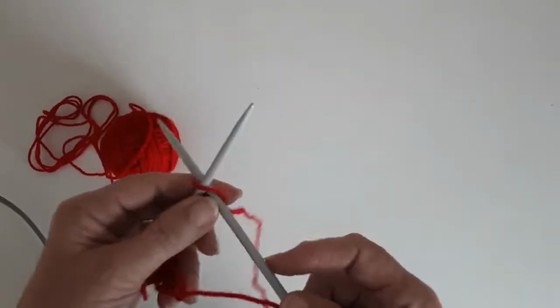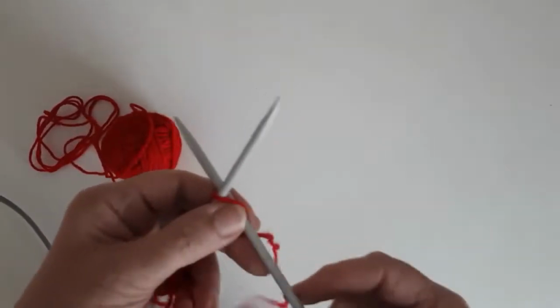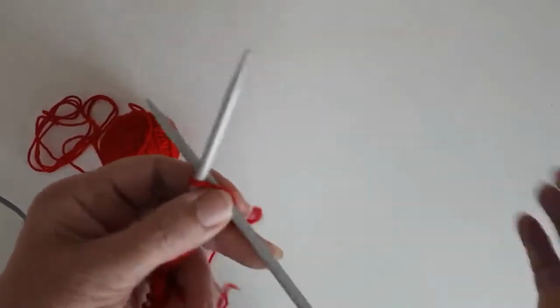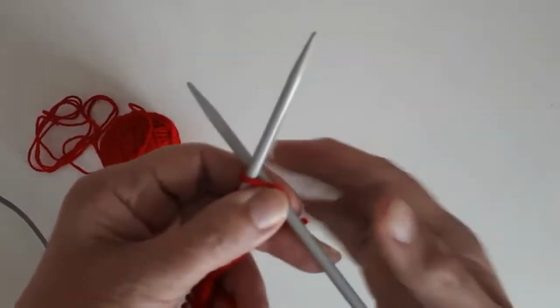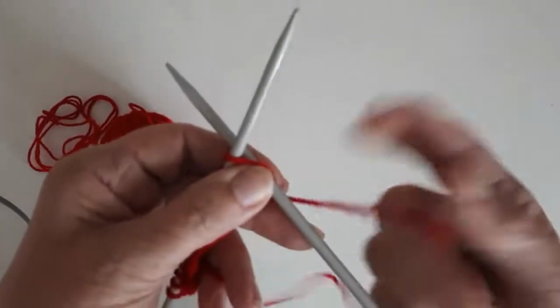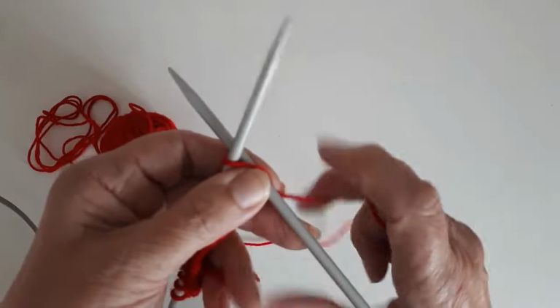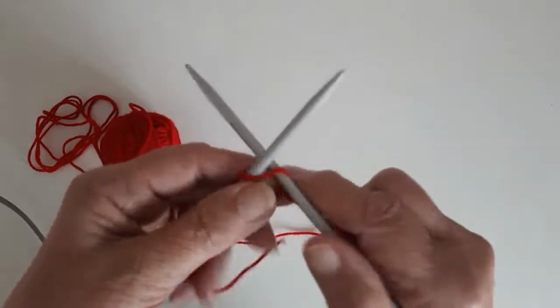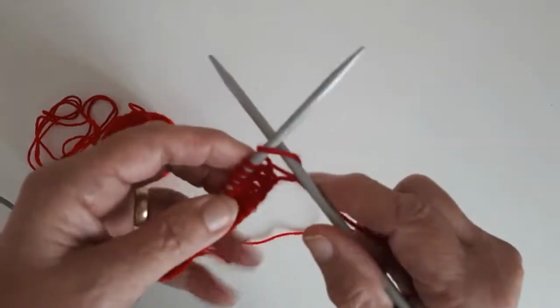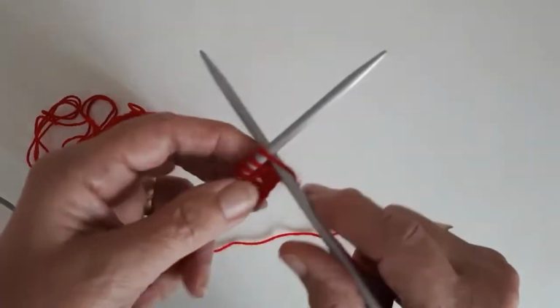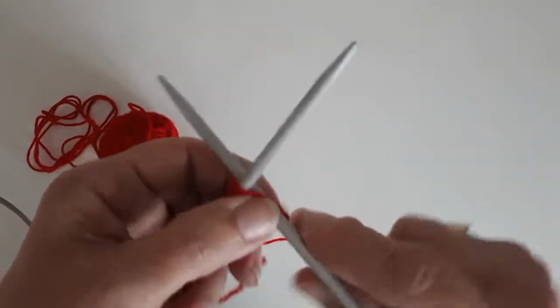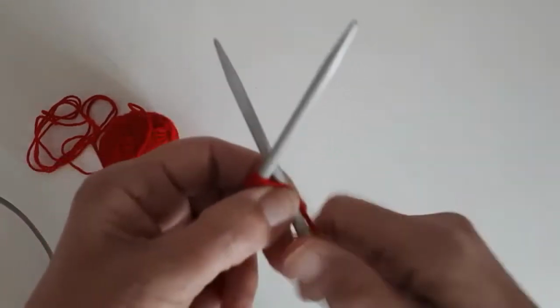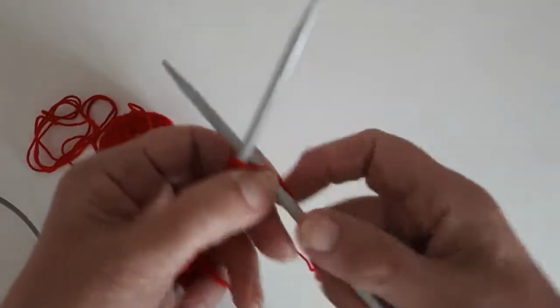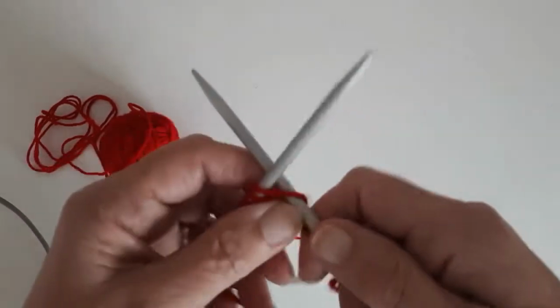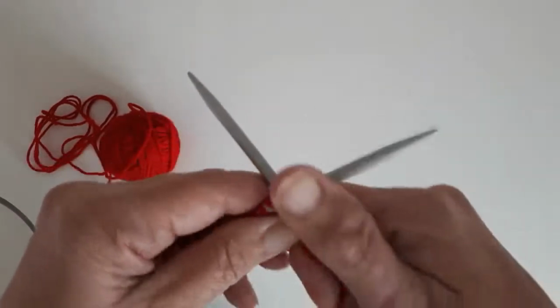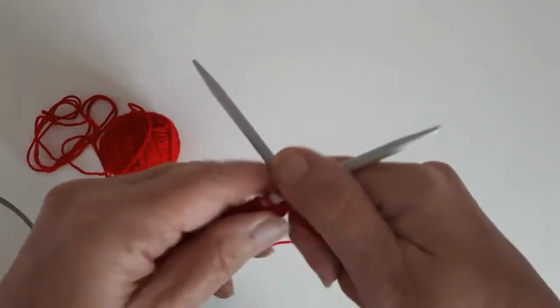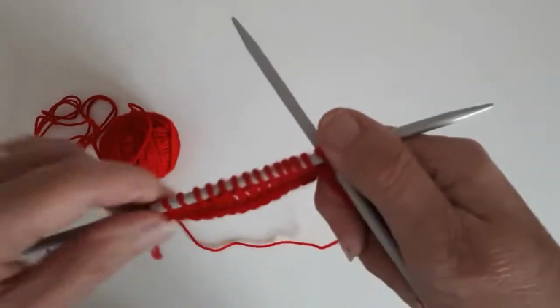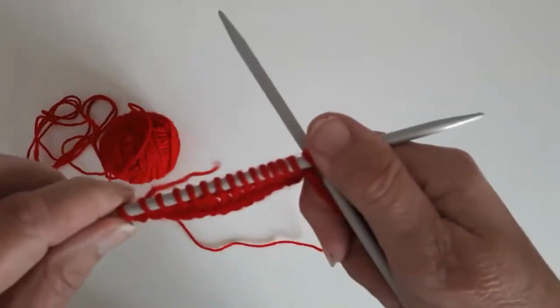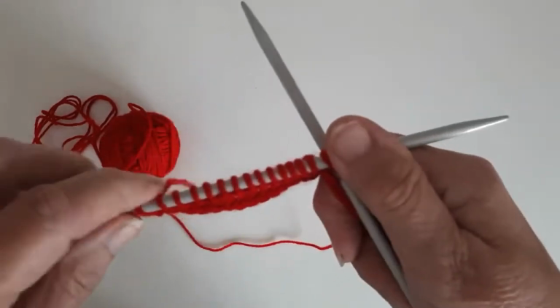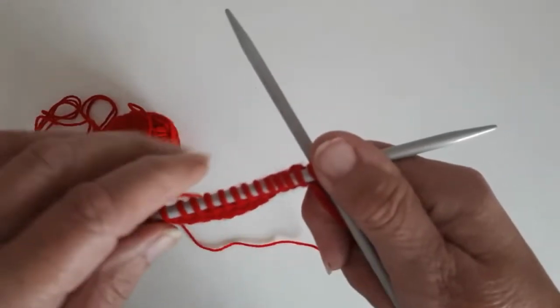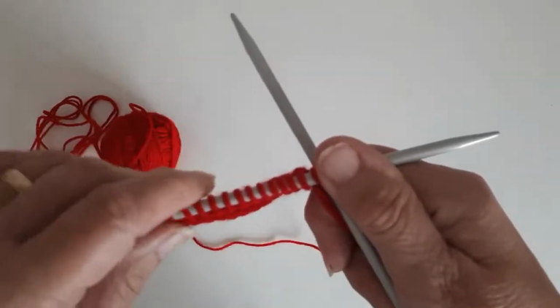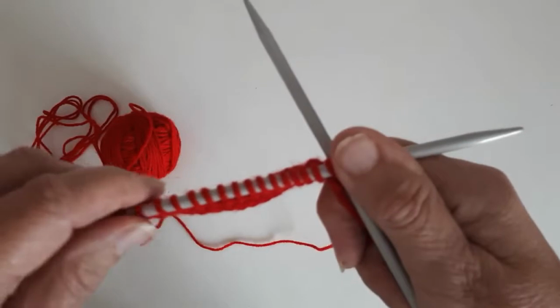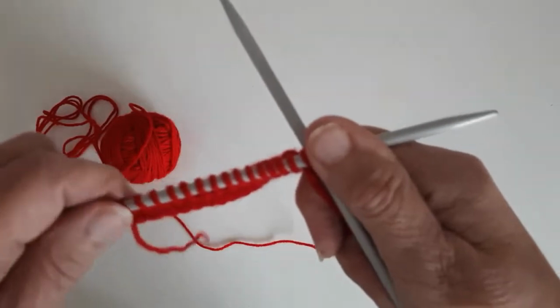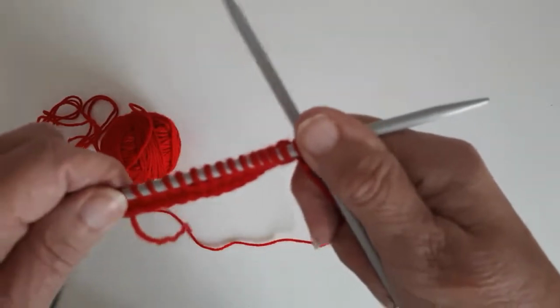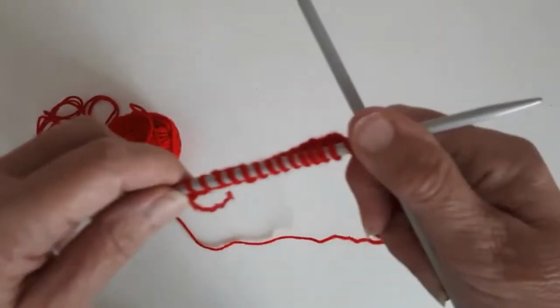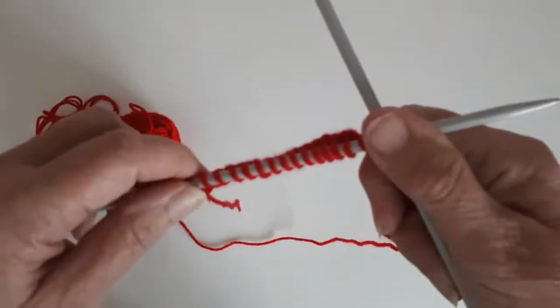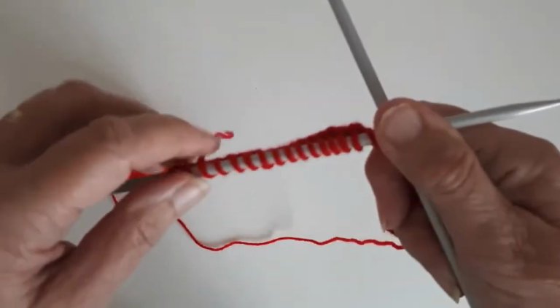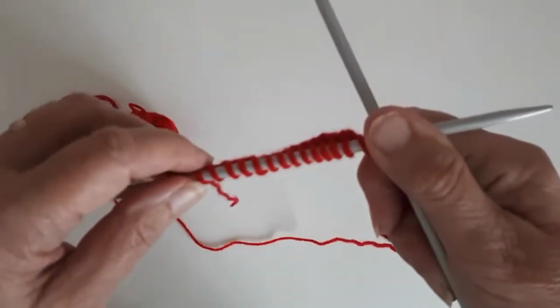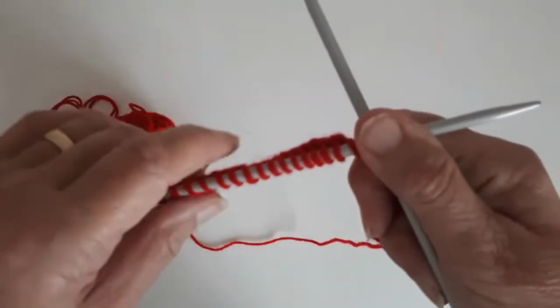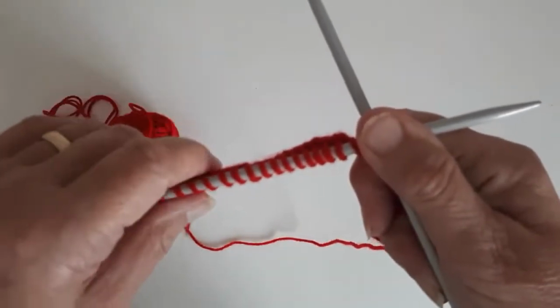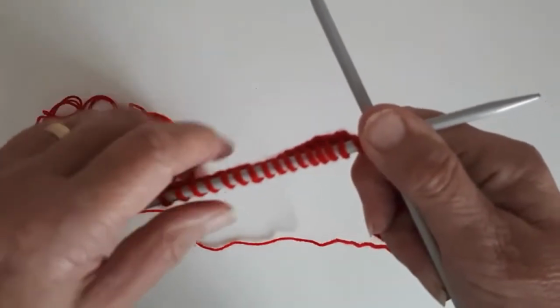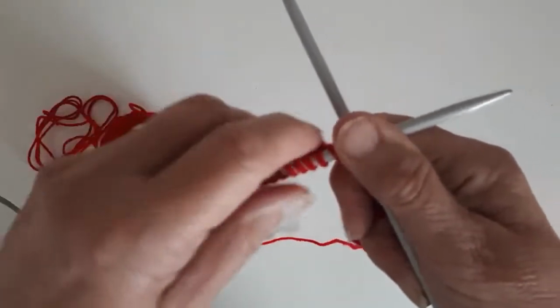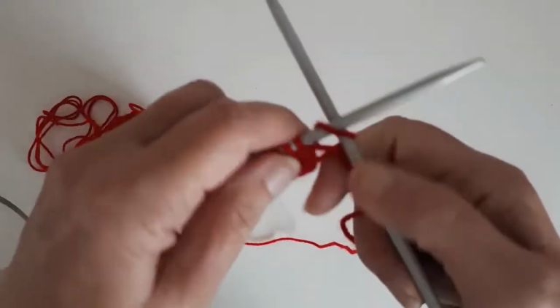I've shown you how to cast on and how to do a few rows of stocking stitch. I'll now show you how to do garter stitch, which is every row is knit.